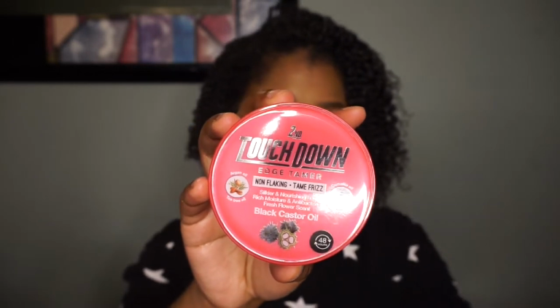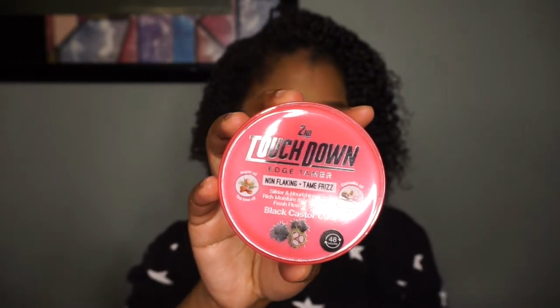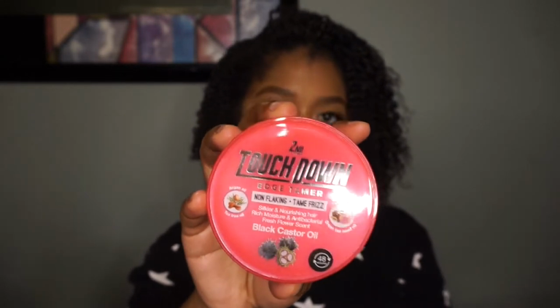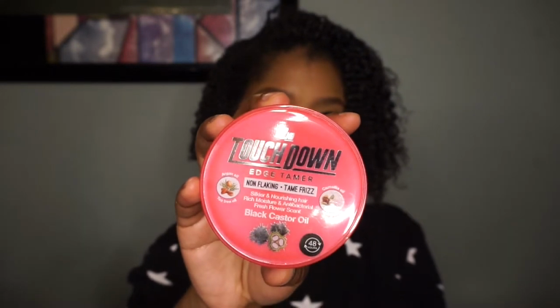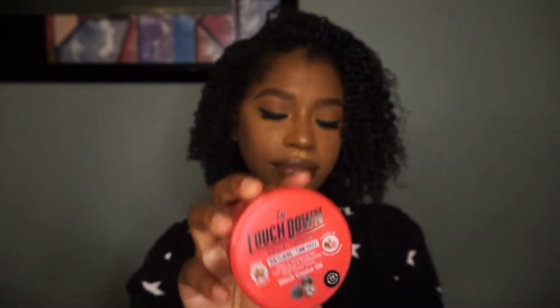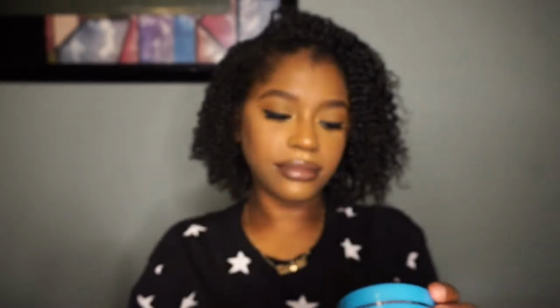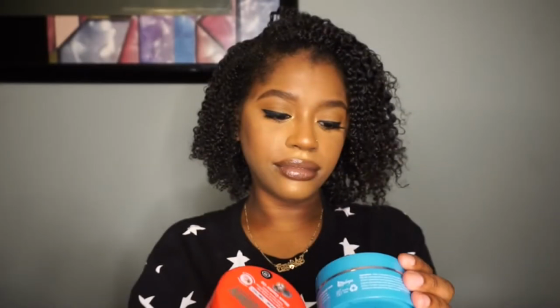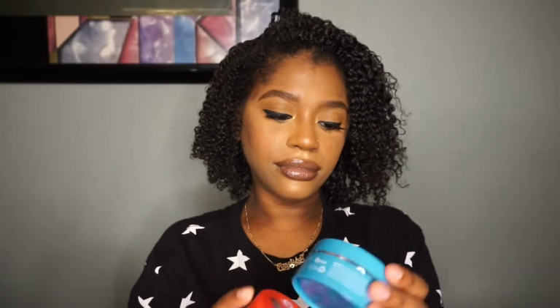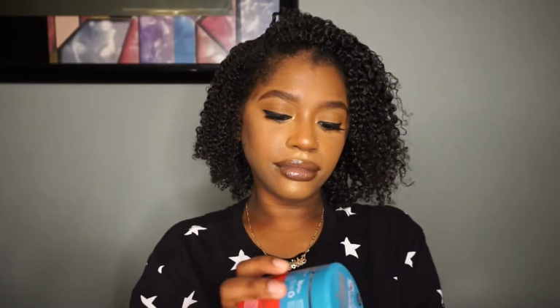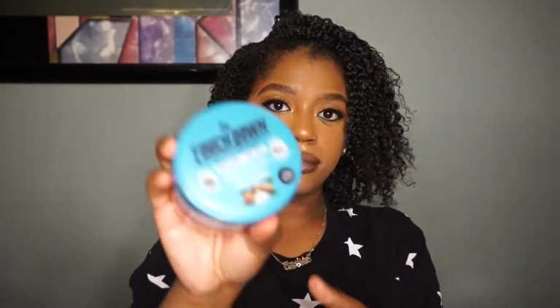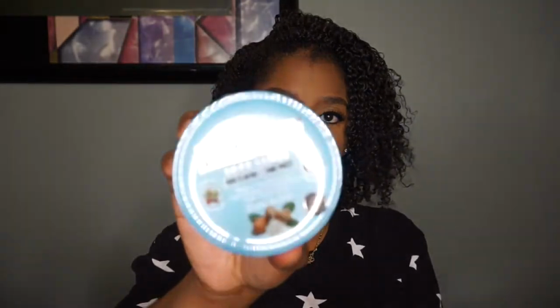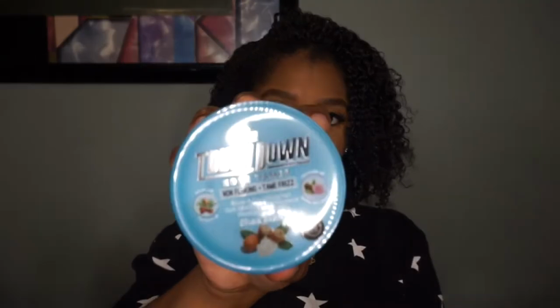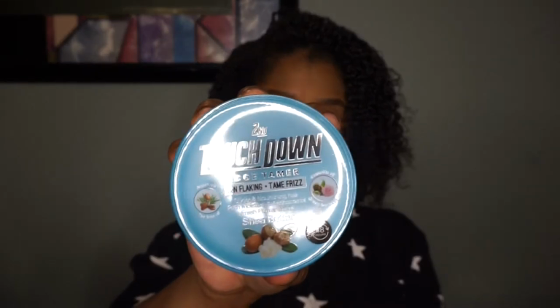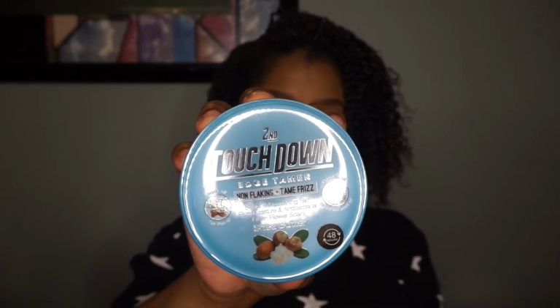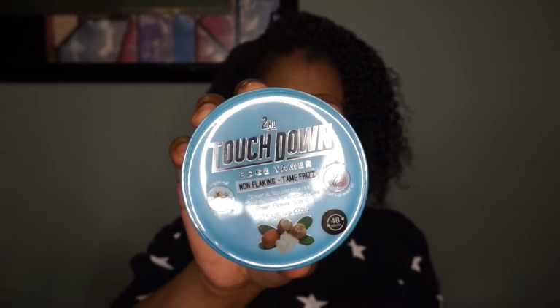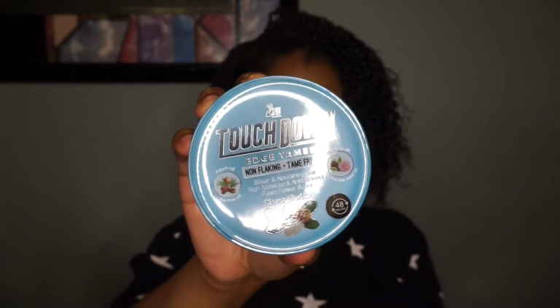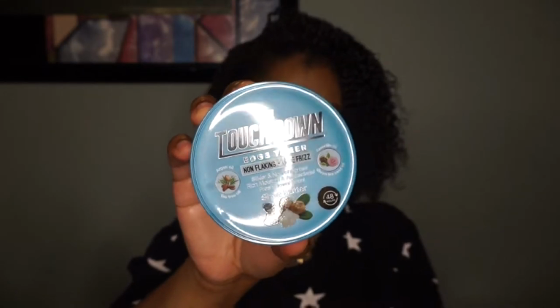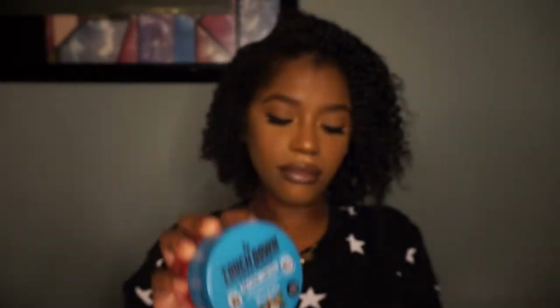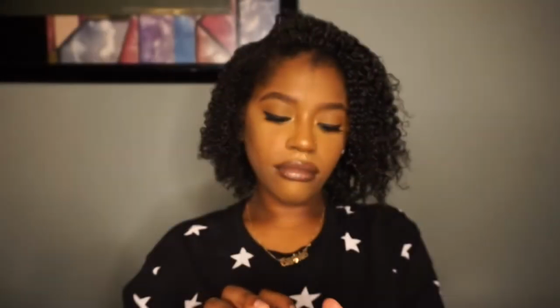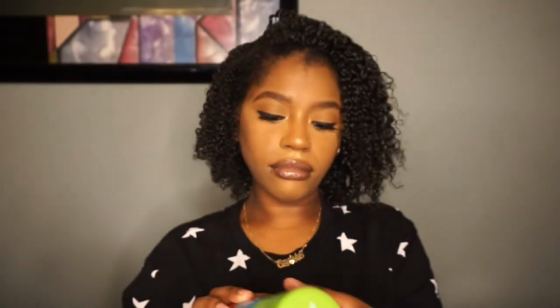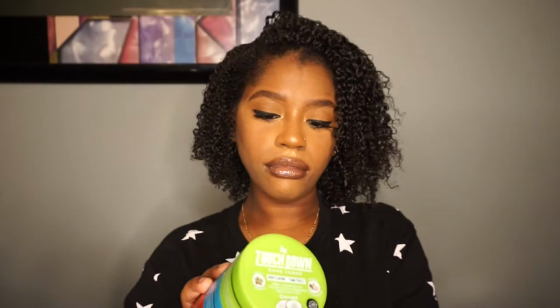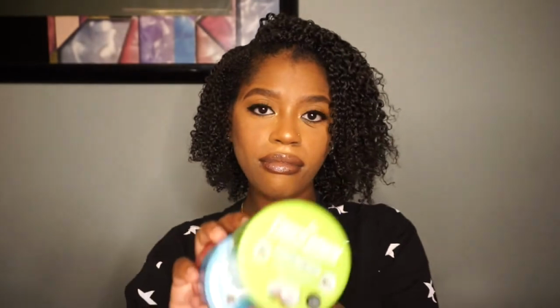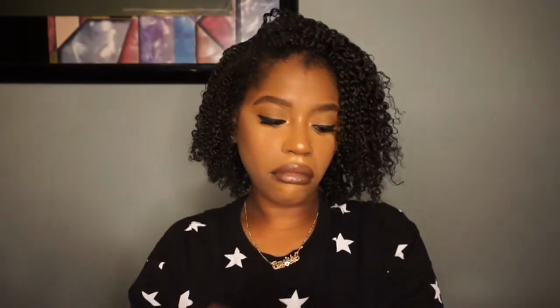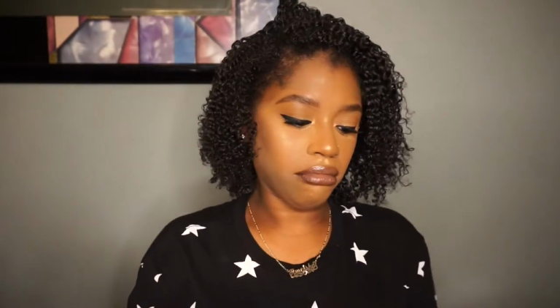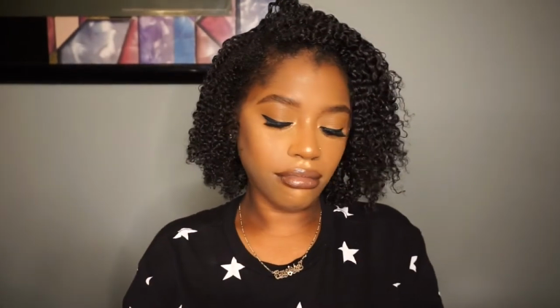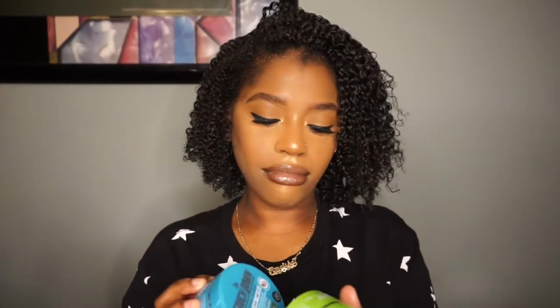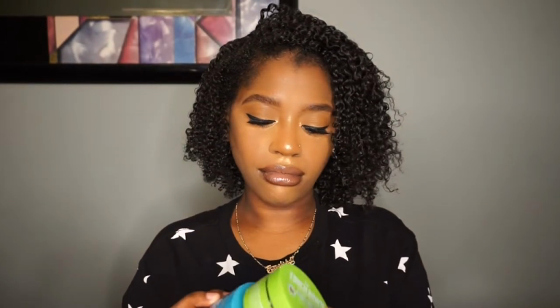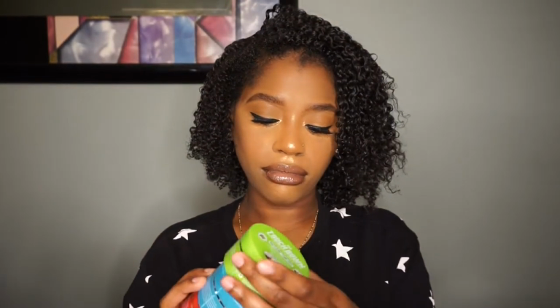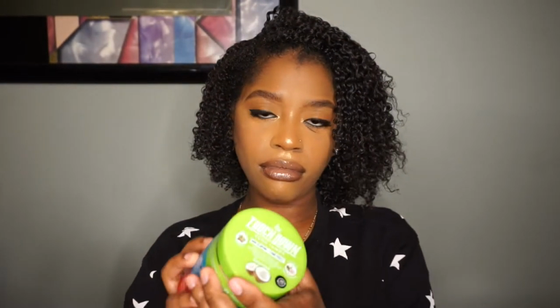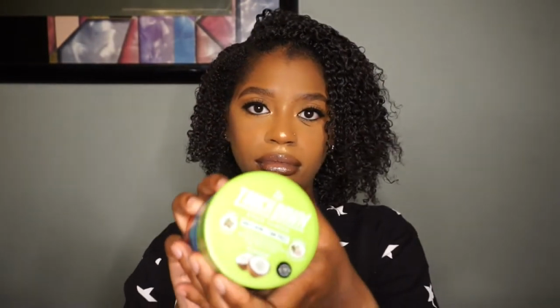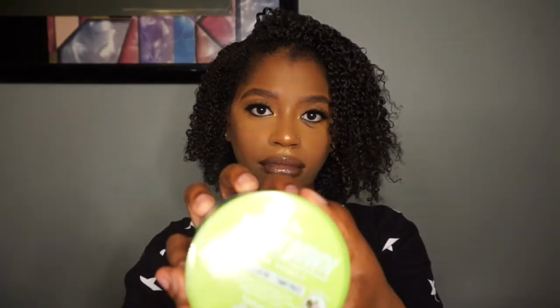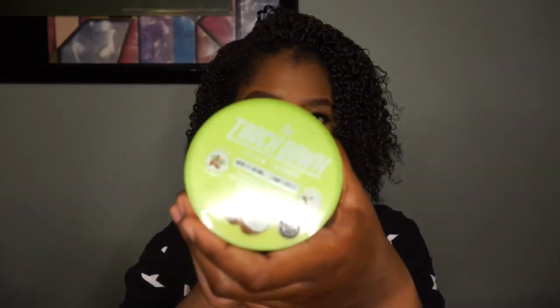Now they have three different types which is shea butter, castor oil, and coconut. And these products can be found in your local beauty supply store for purchase.